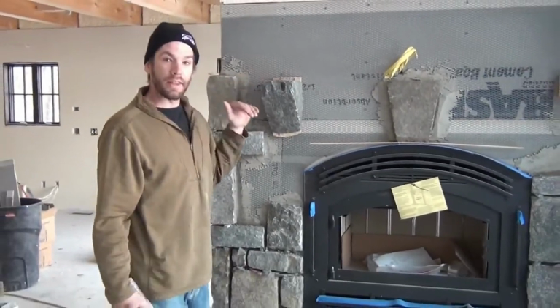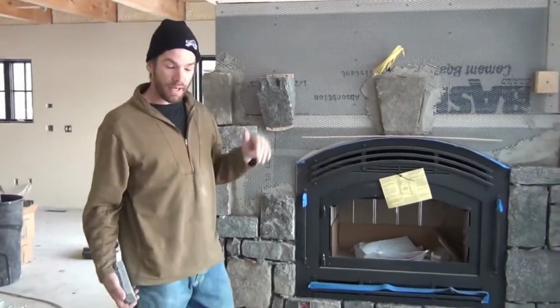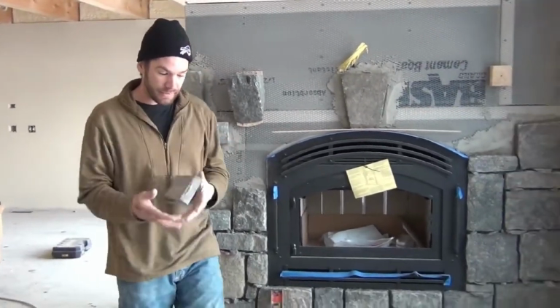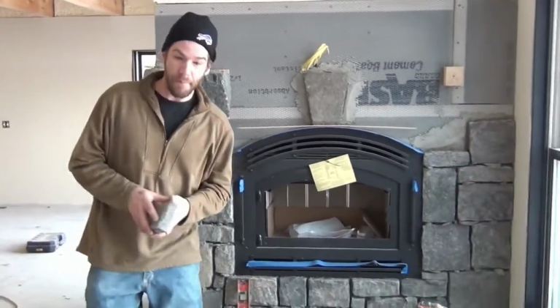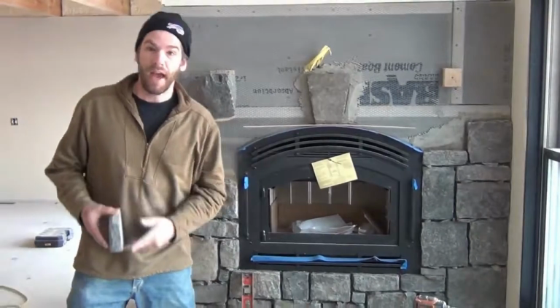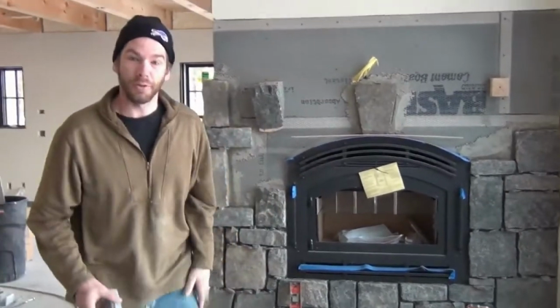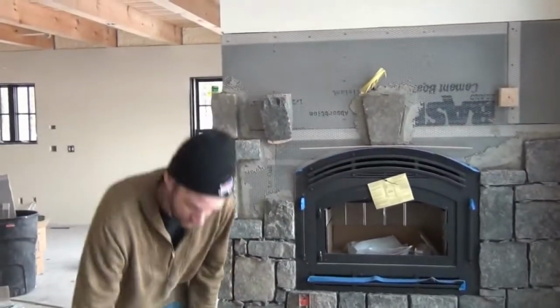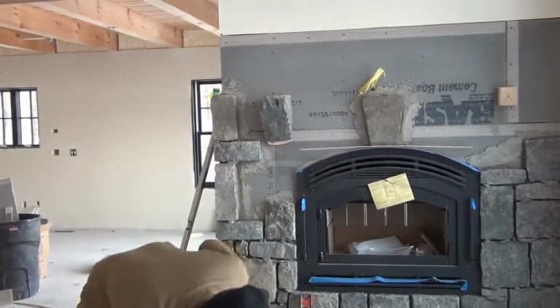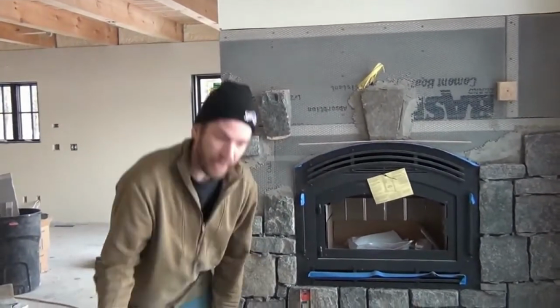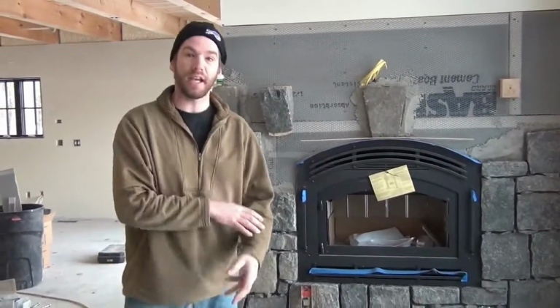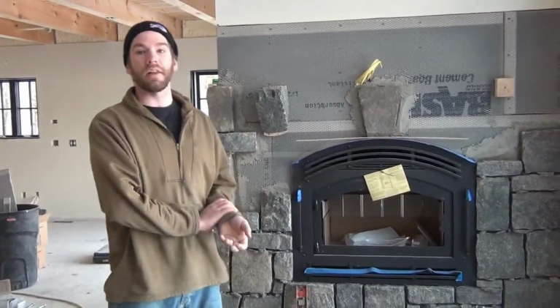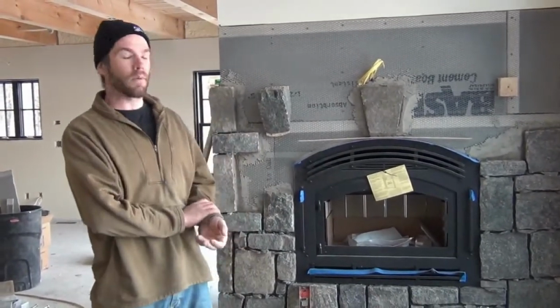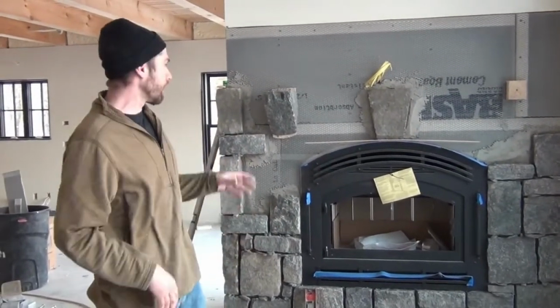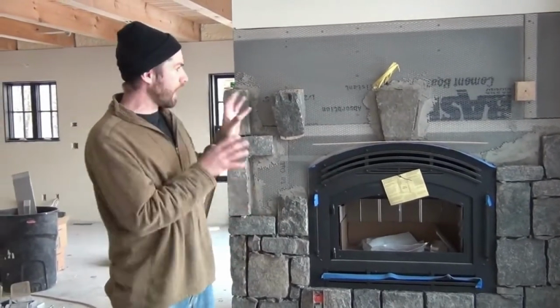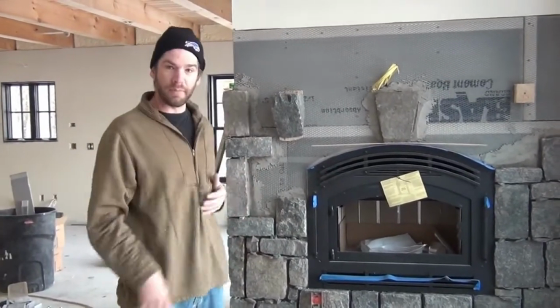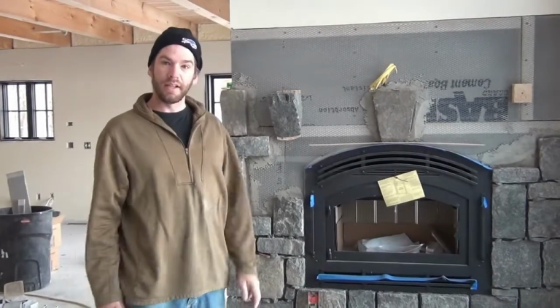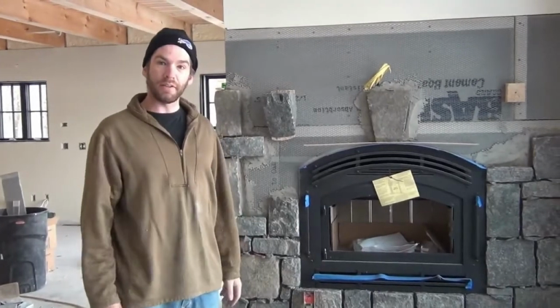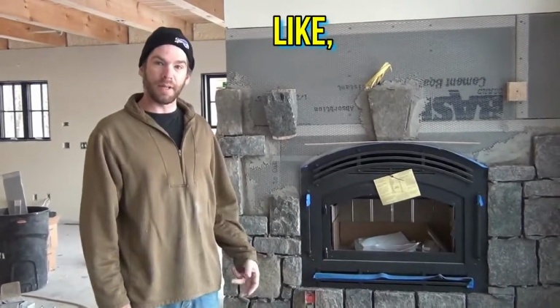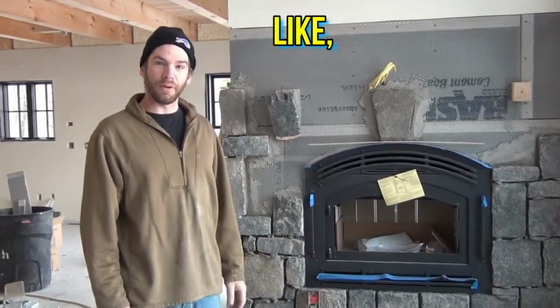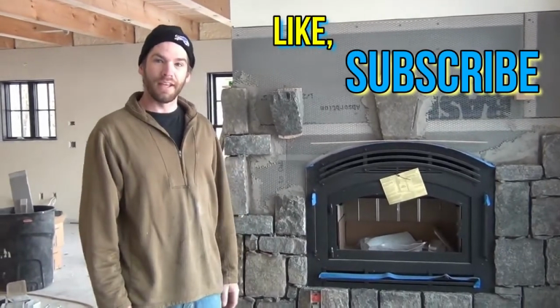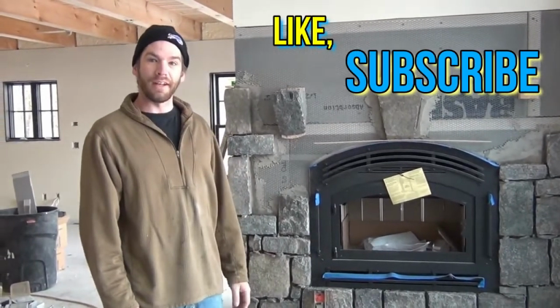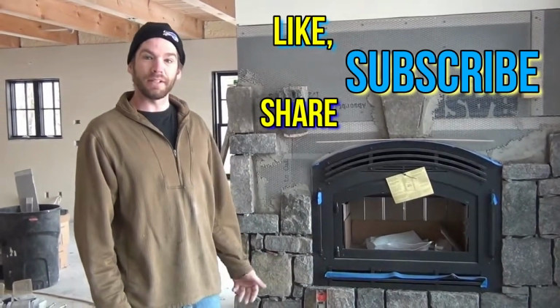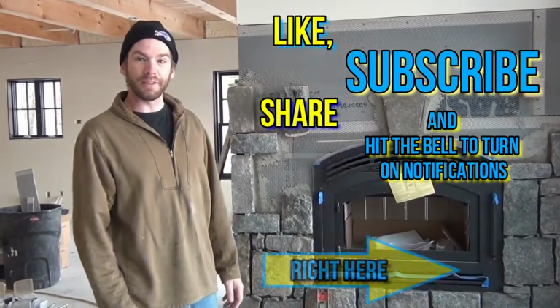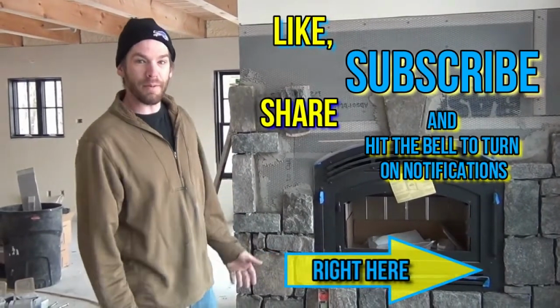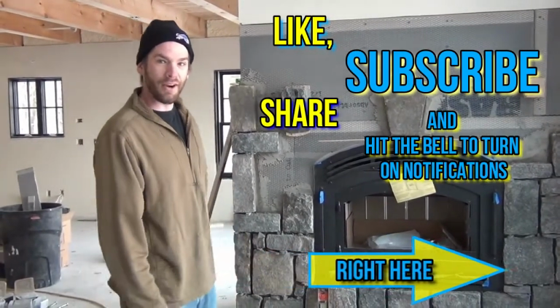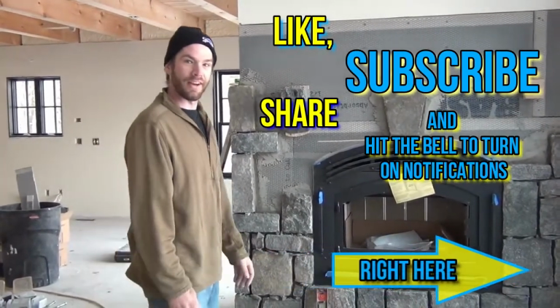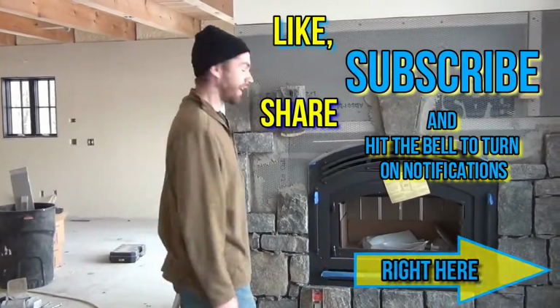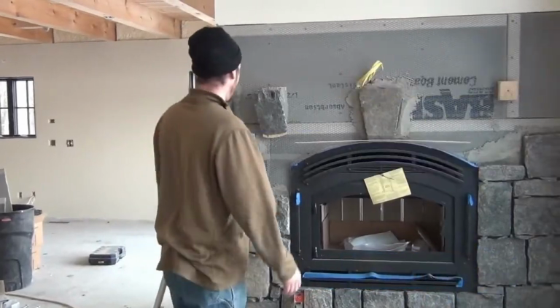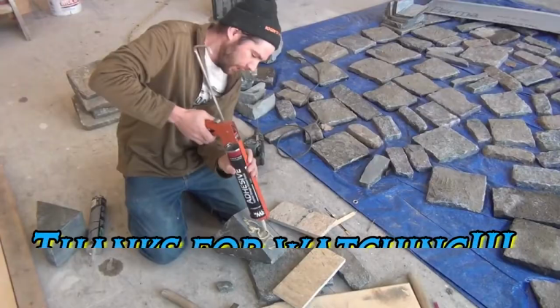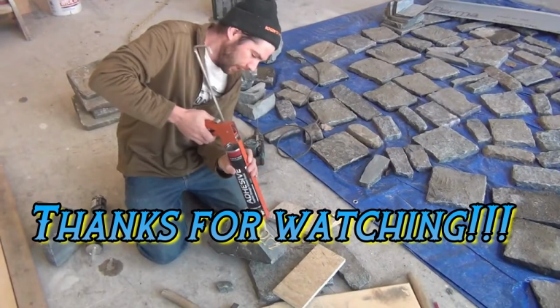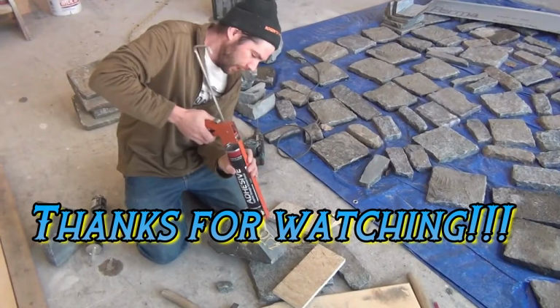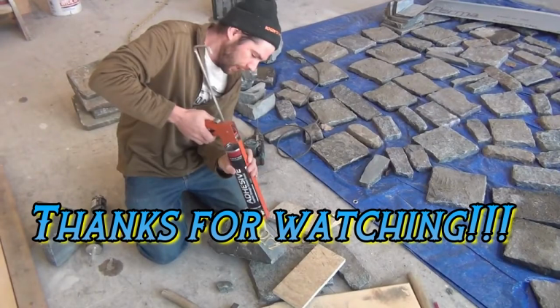Thanks for watching — this is the How-To Headquarters. Back at the channel we've got a lot more videos on how to do technical things in the masonry world. Please like, subscribe, and share.